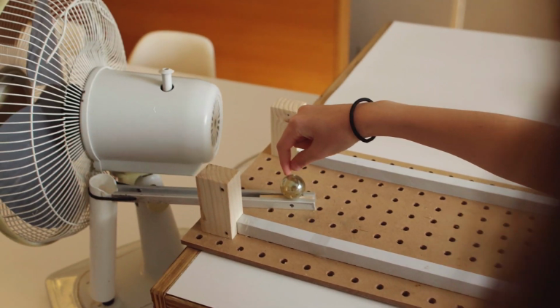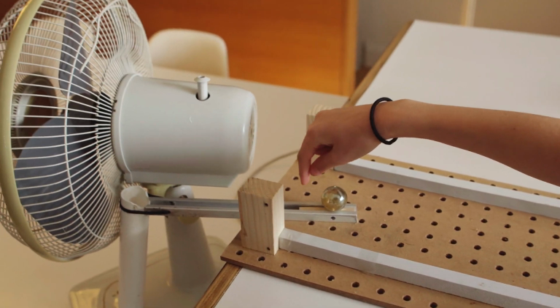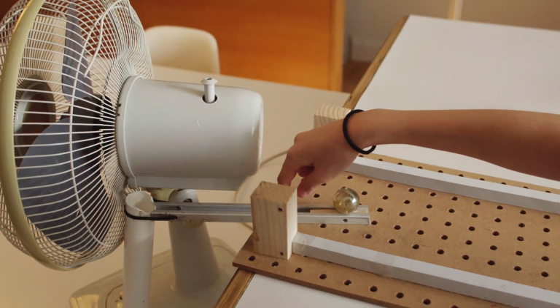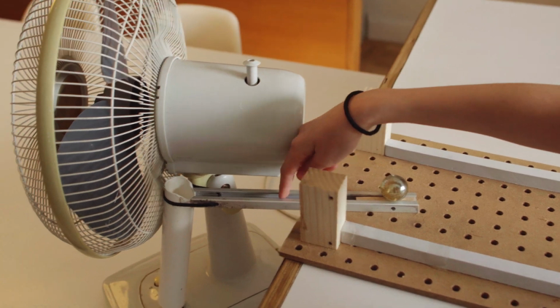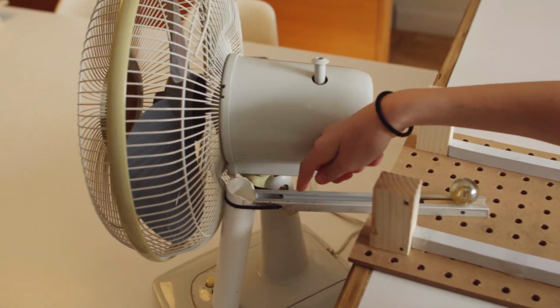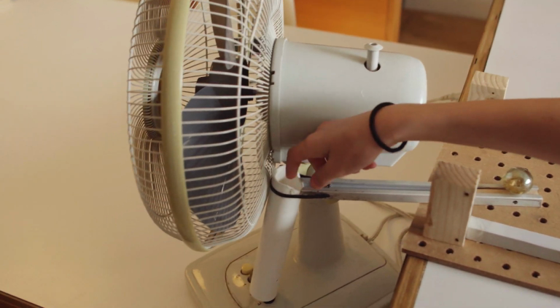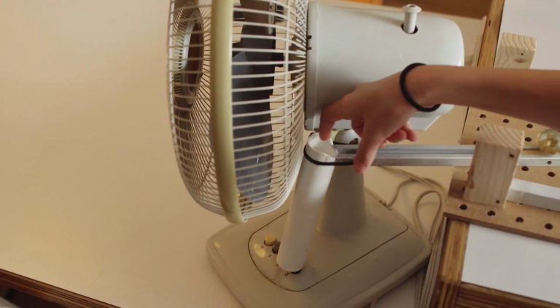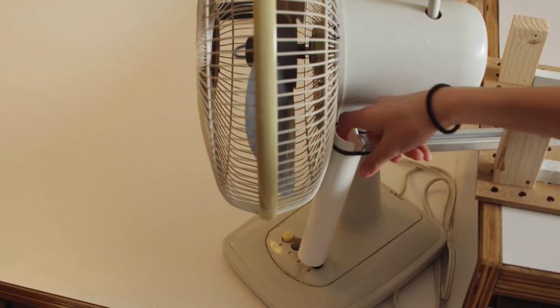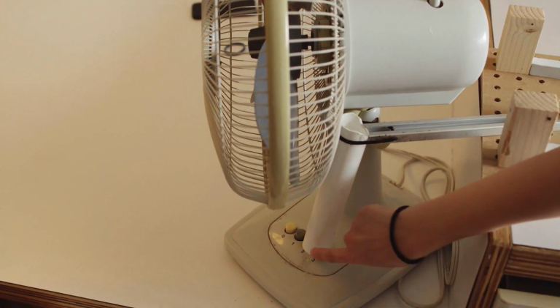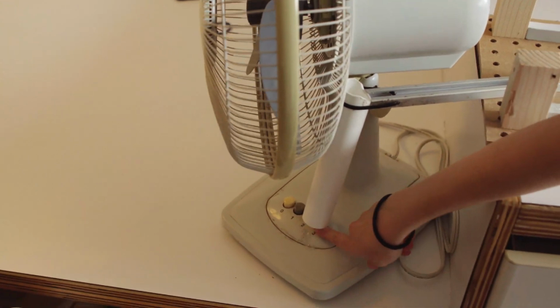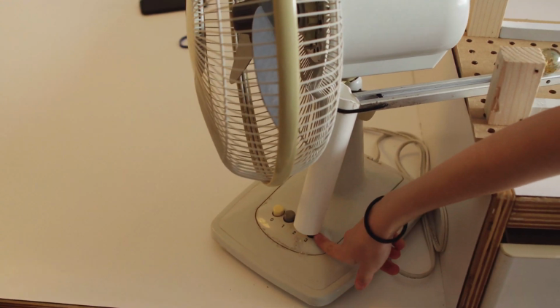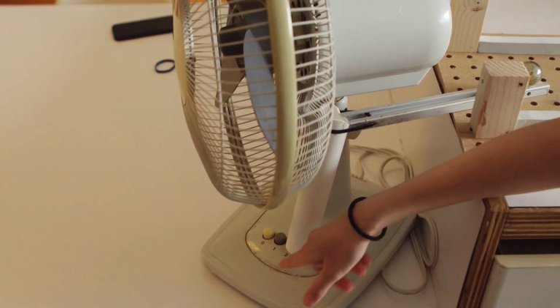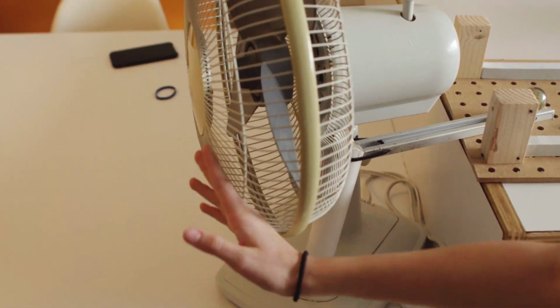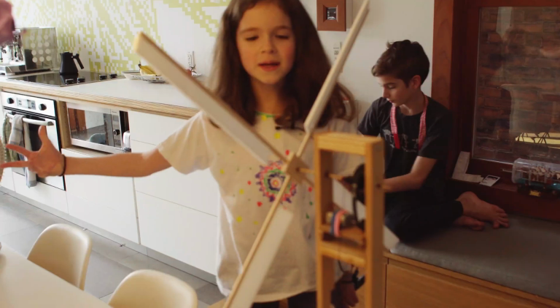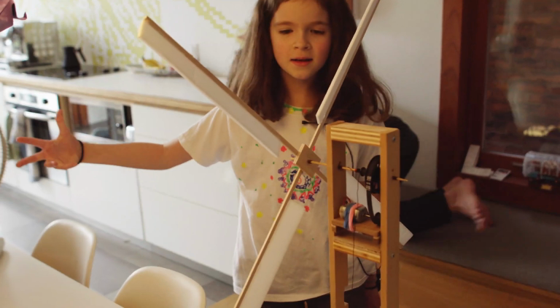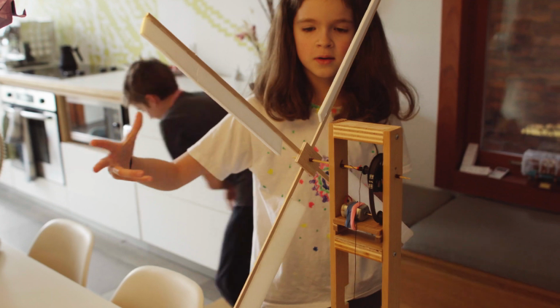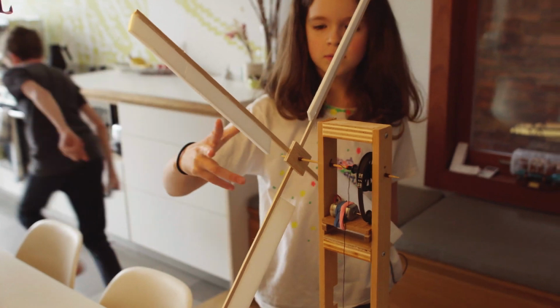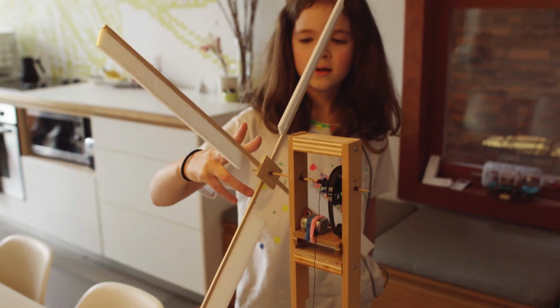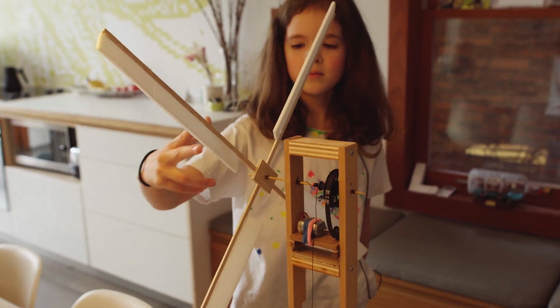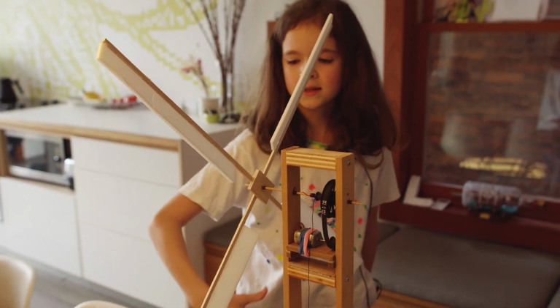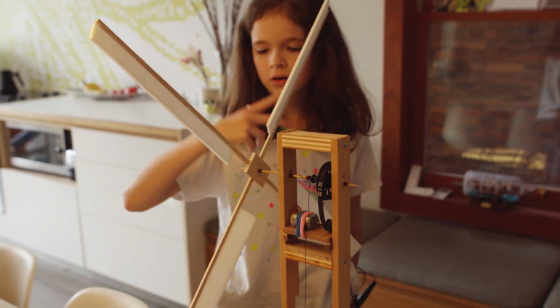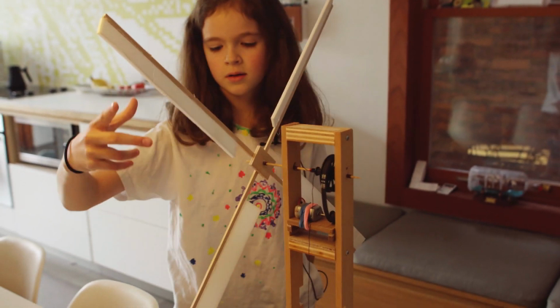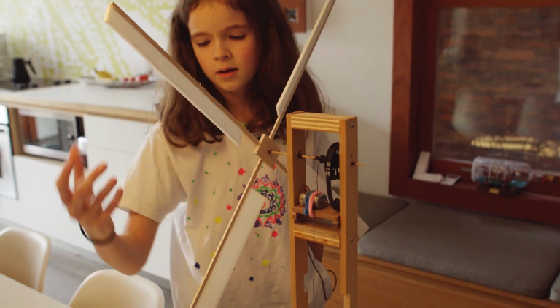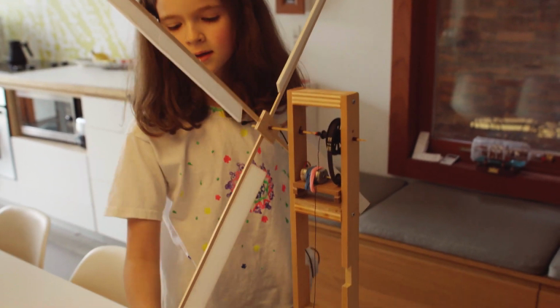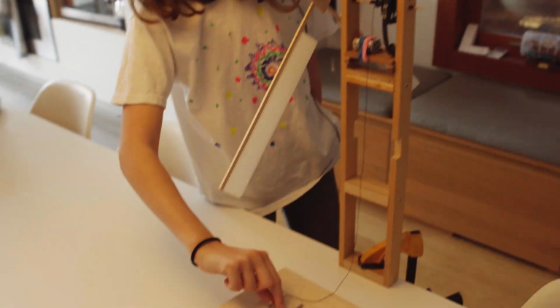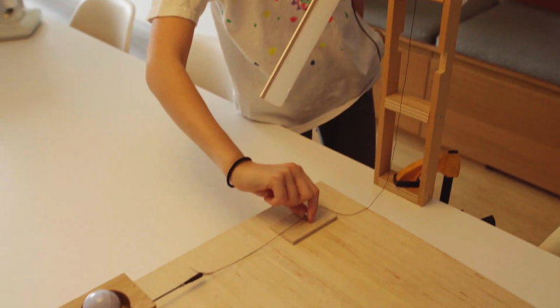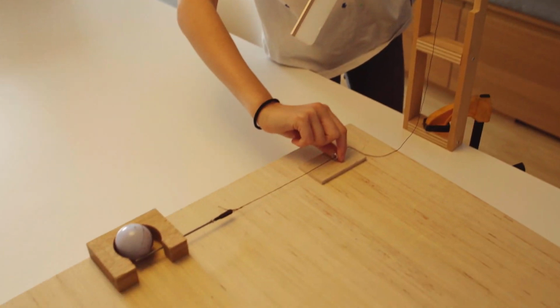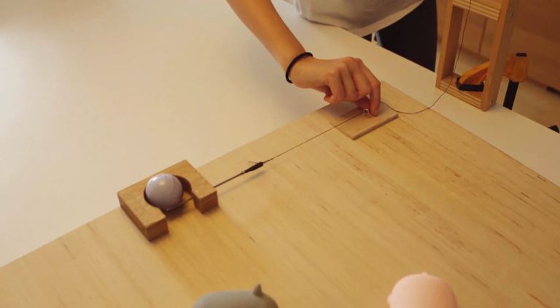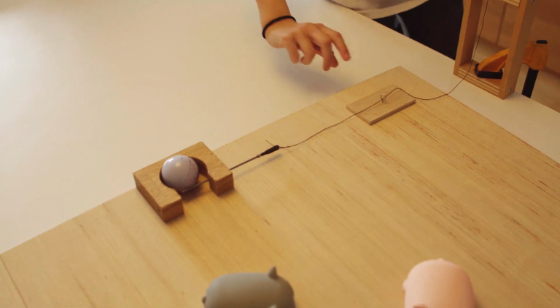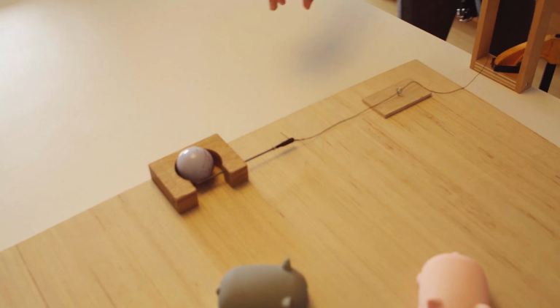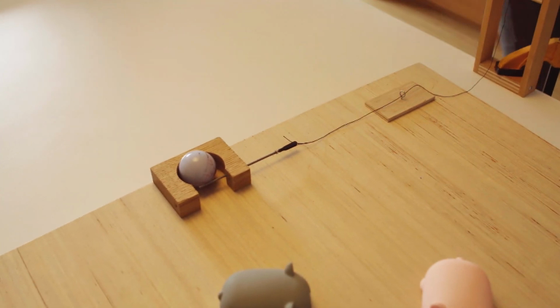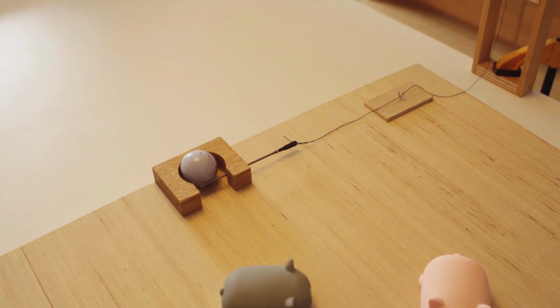It's going to hit the marble, goes through this thing, it's going to hit the button, so the wind goes around here, makes this turn, and then it pulls this string, which releases the marble.